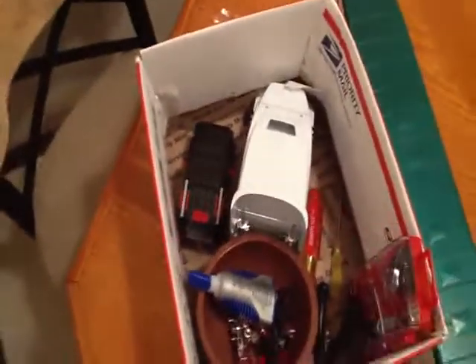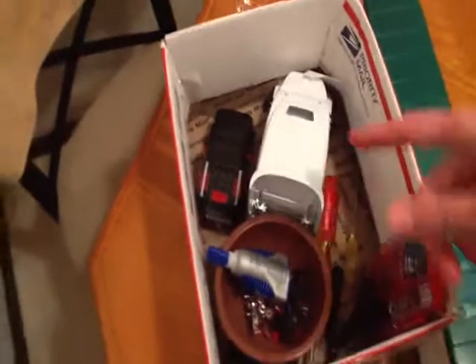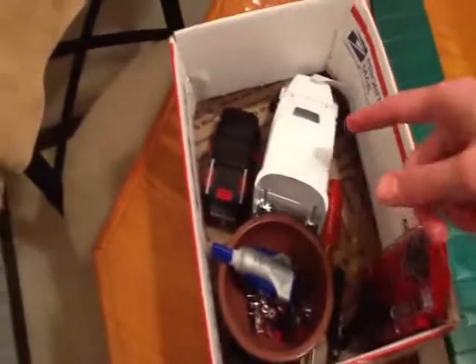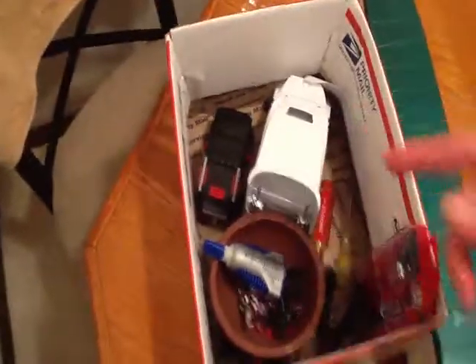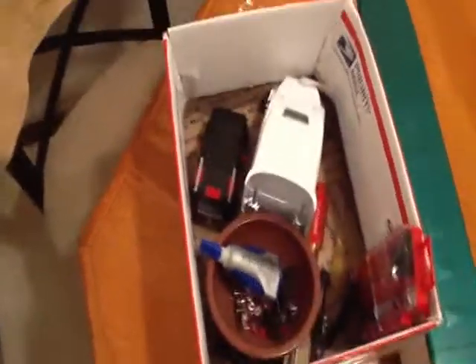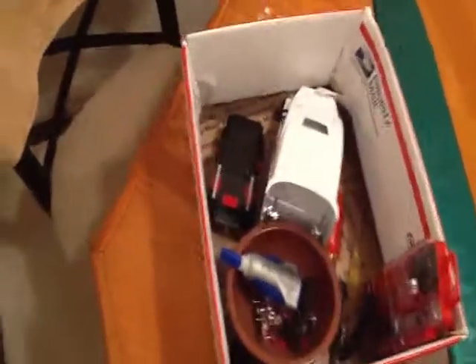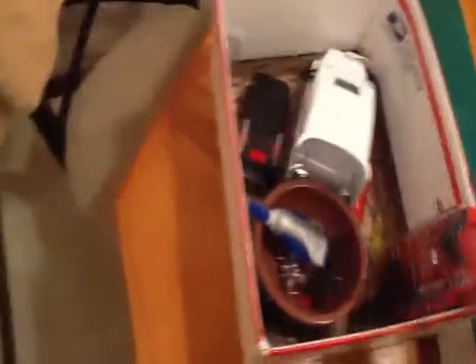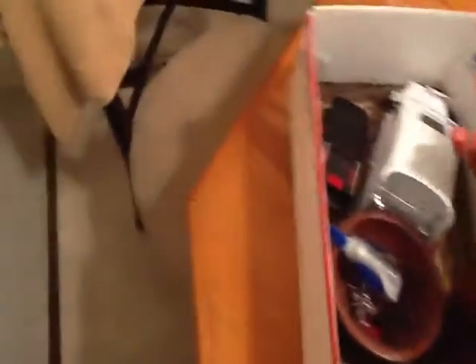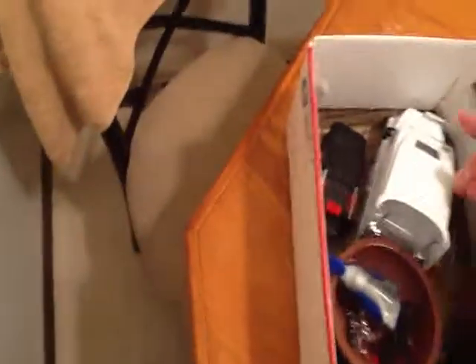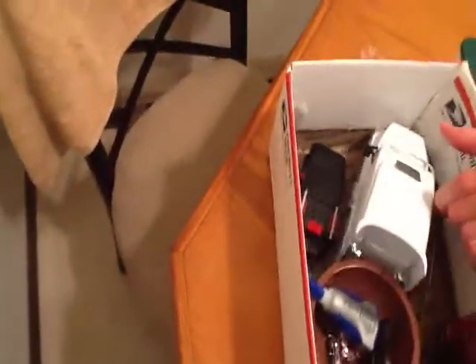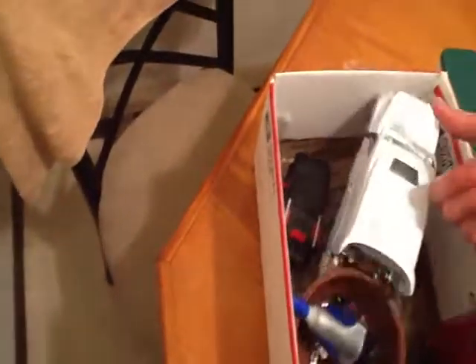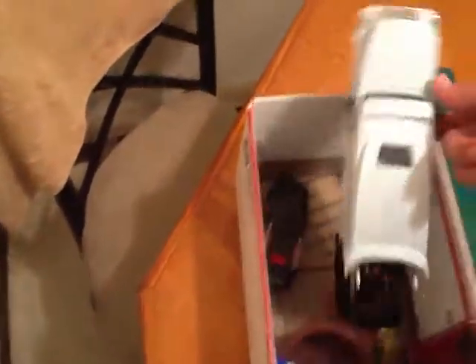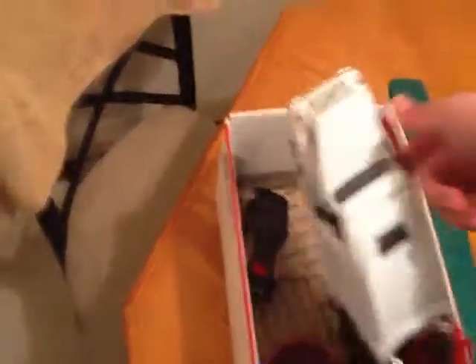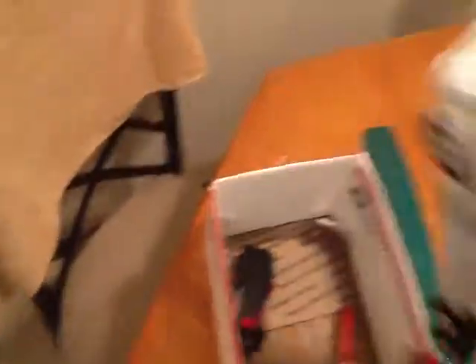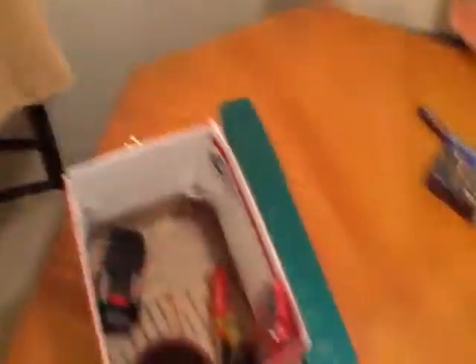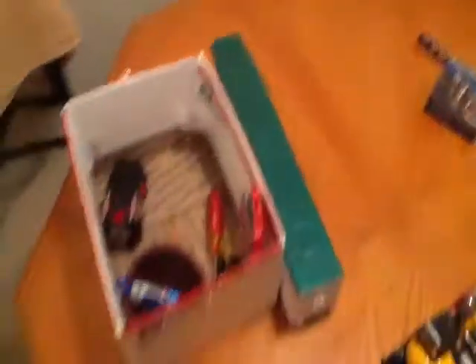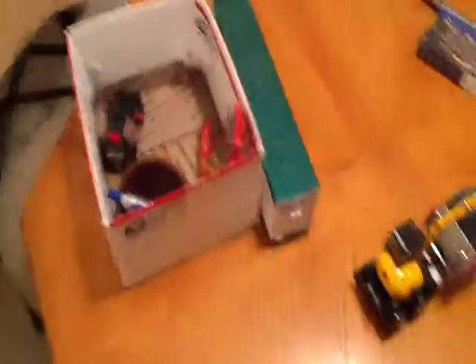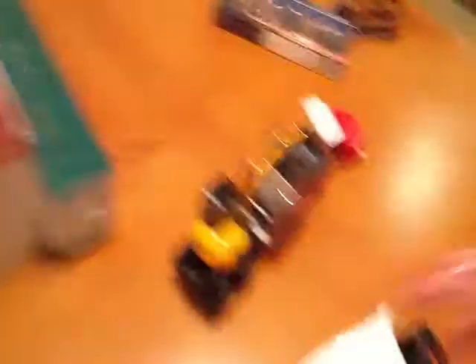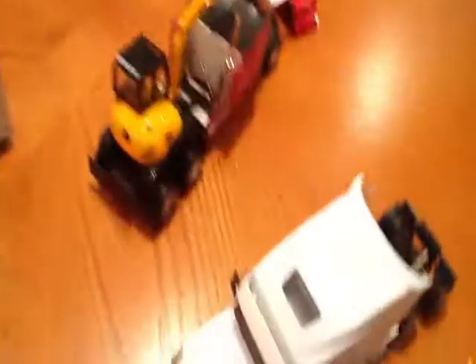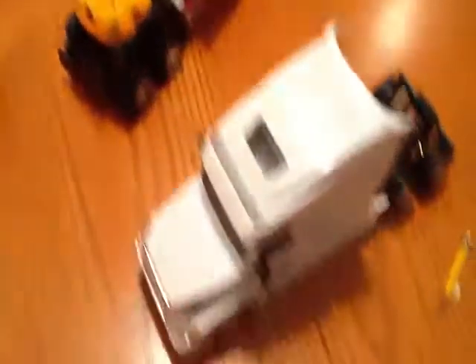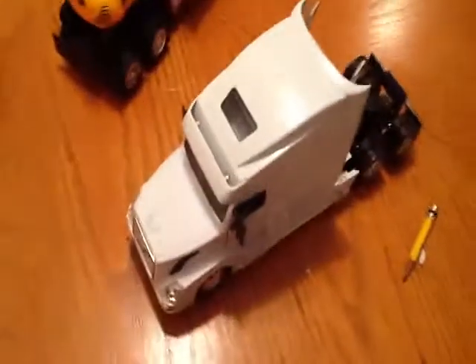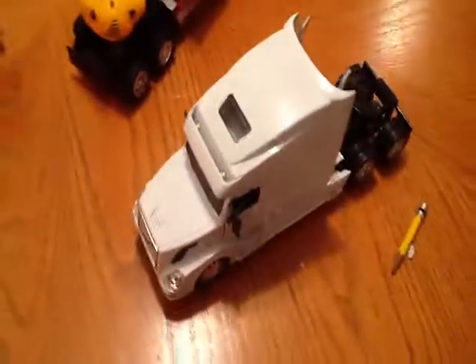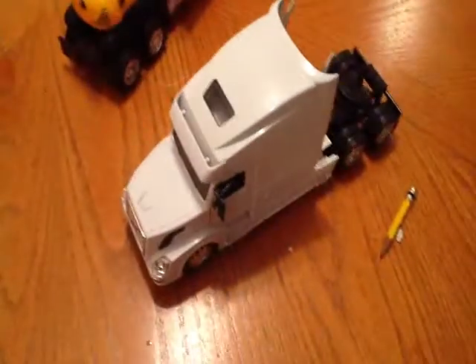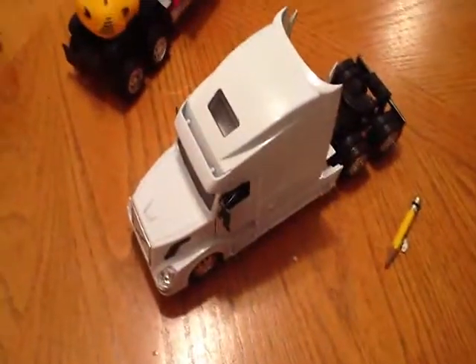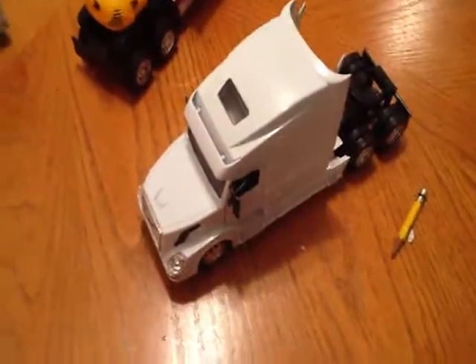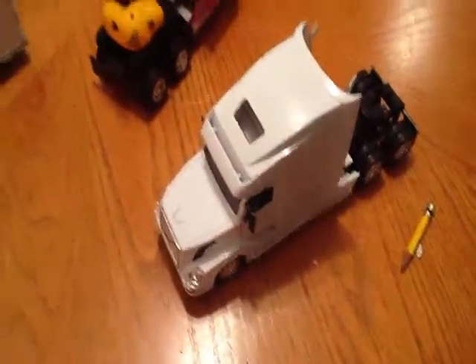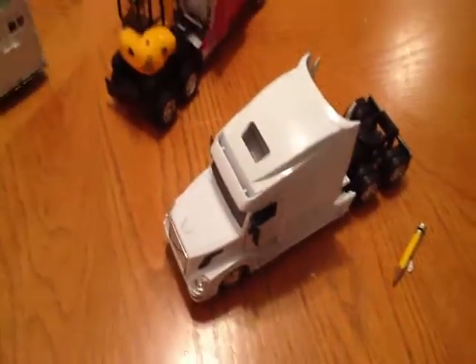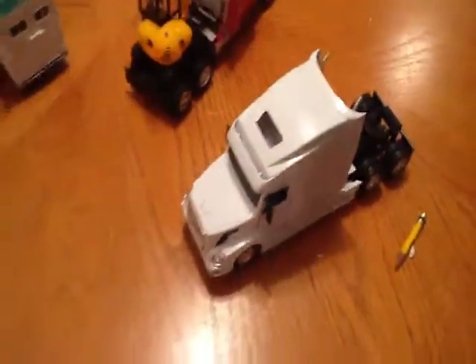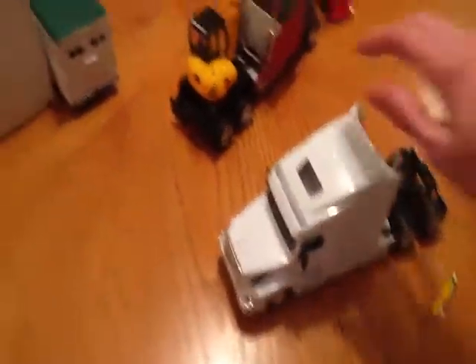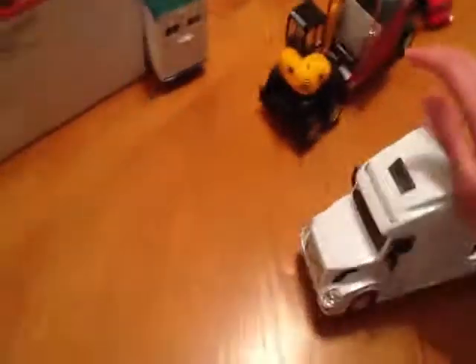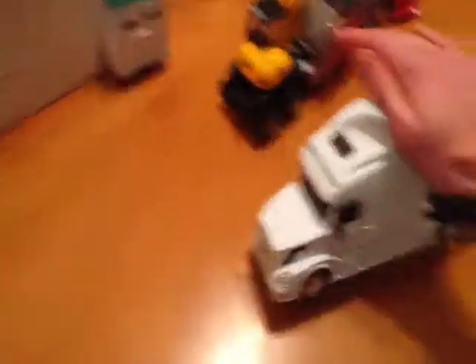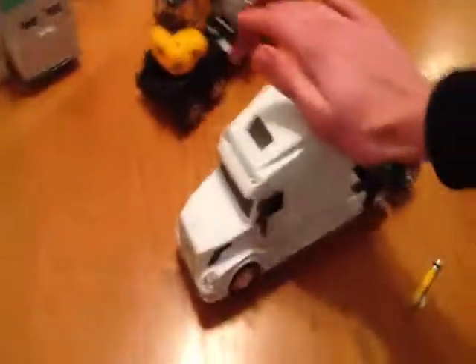This is what one looks like when it's finished. Ends up looking like that — they look pretty good.